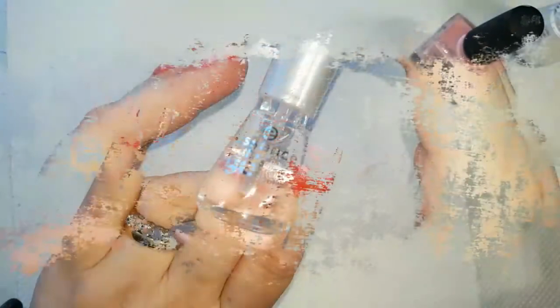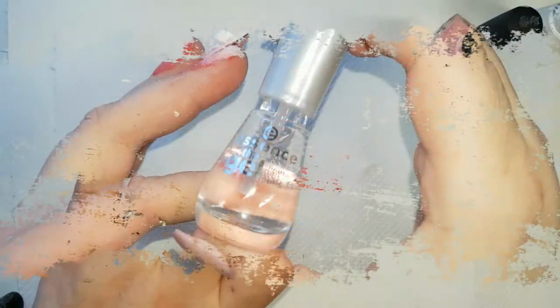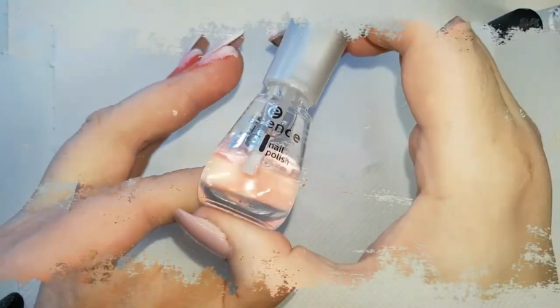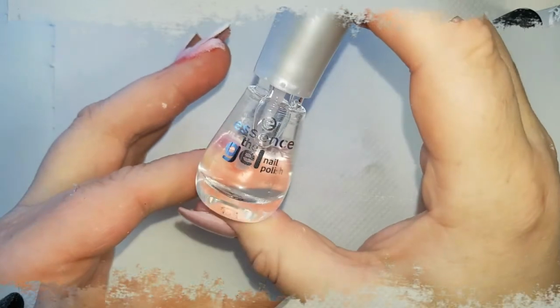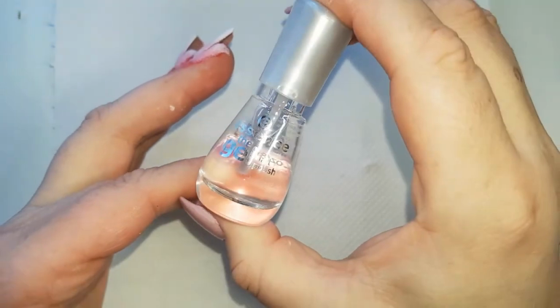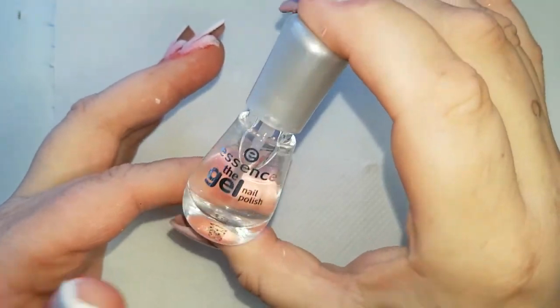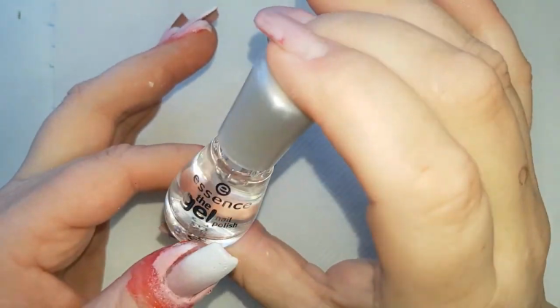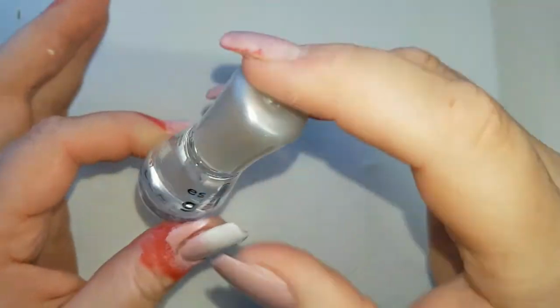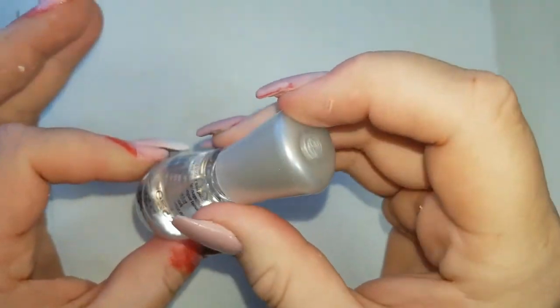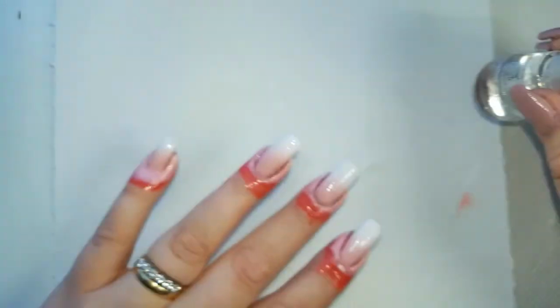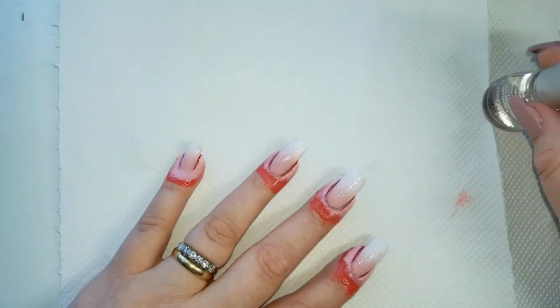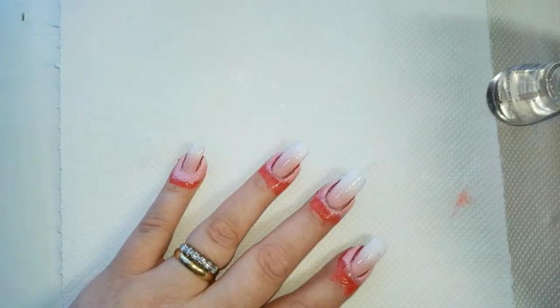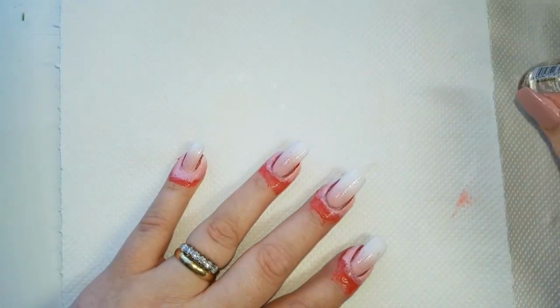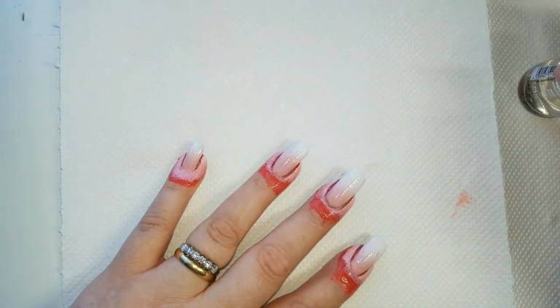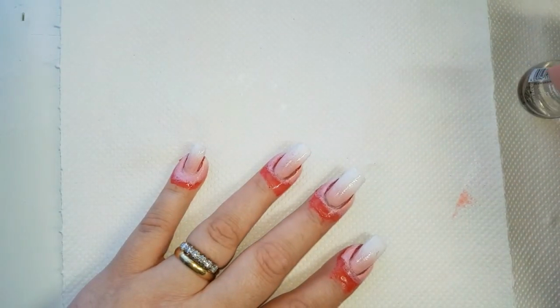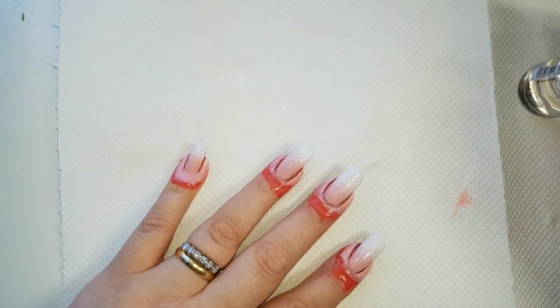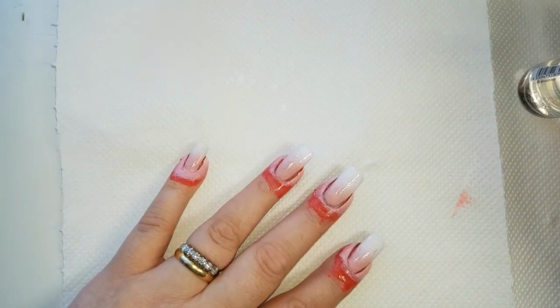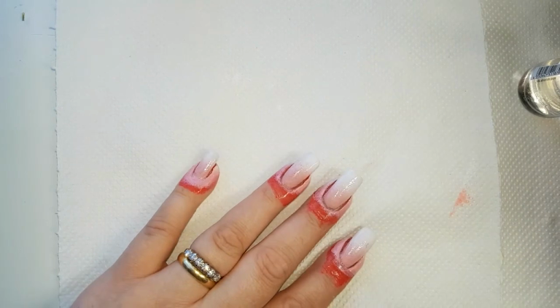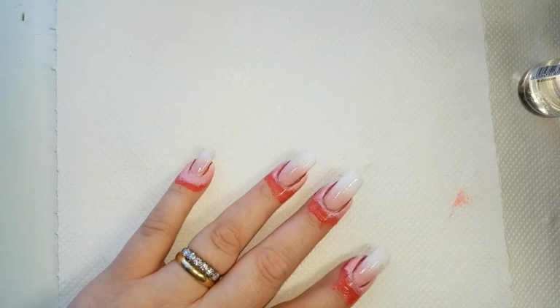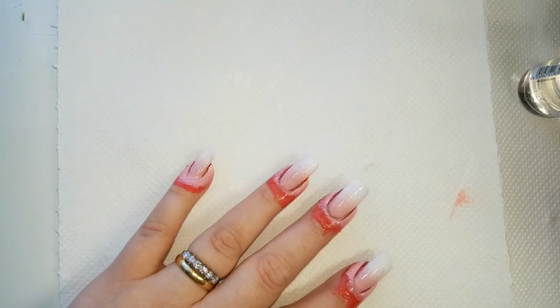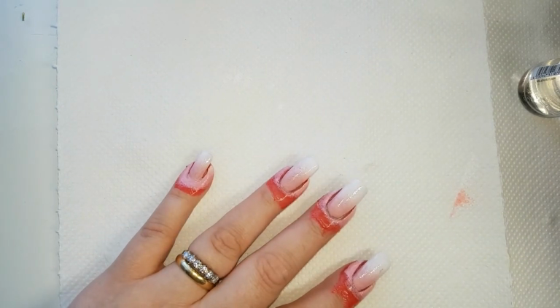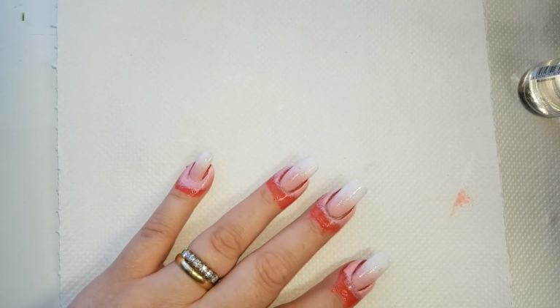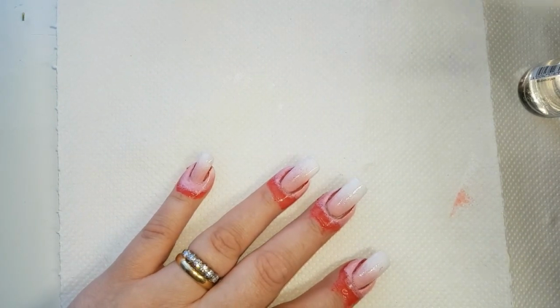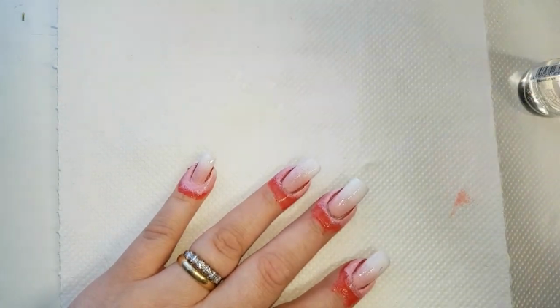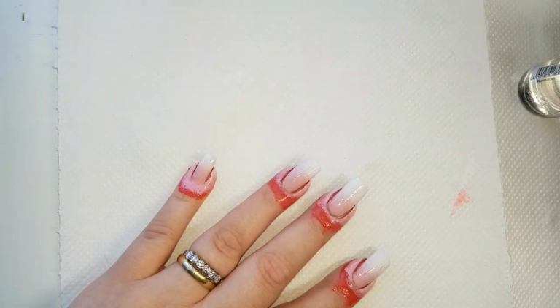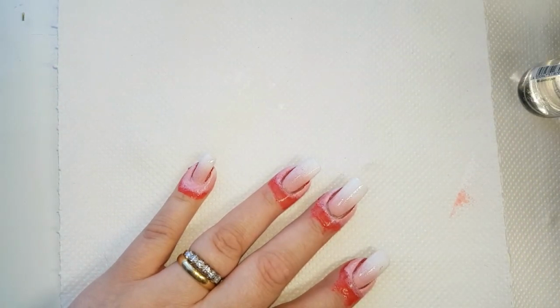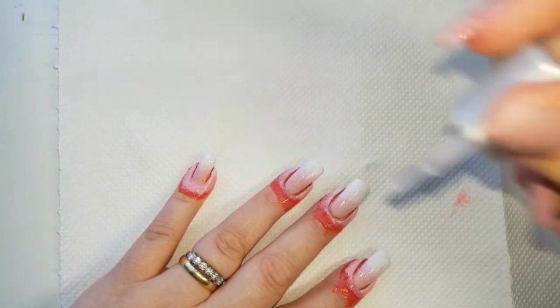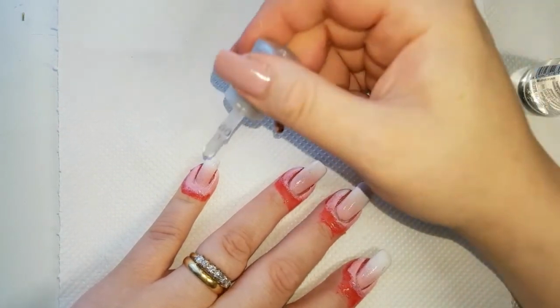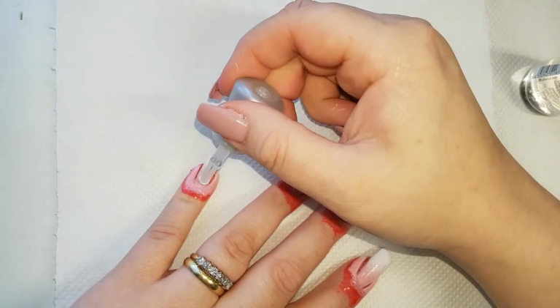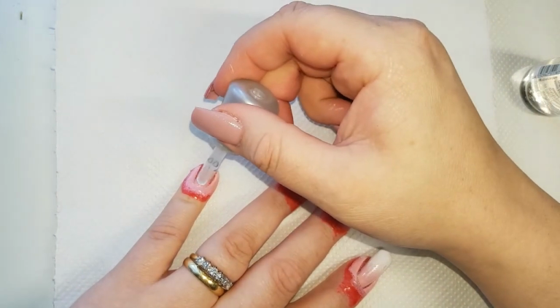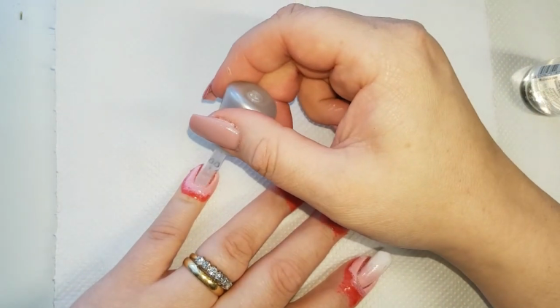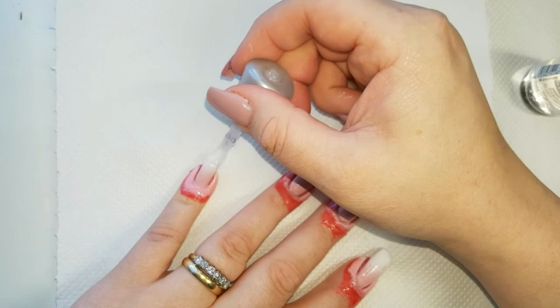Now we are just going to seal it in with a regular clear top coat, and that will just smooth out any lumps and bumps made by the sponge.